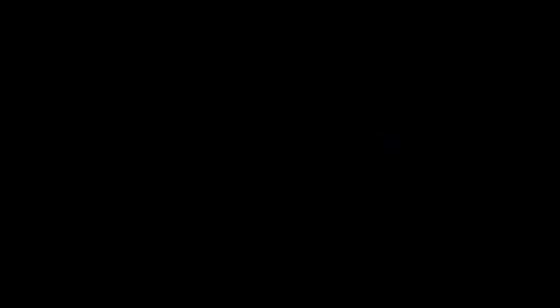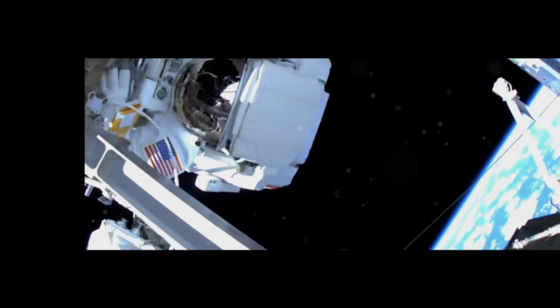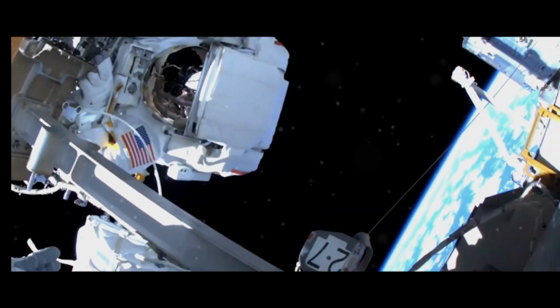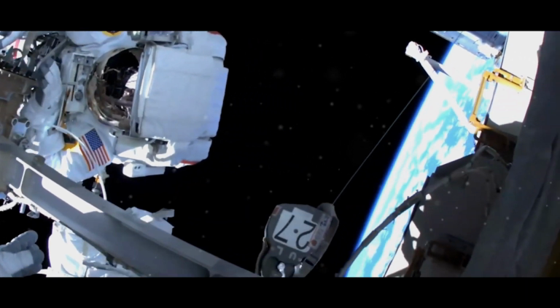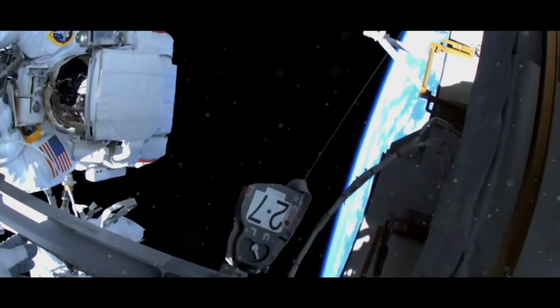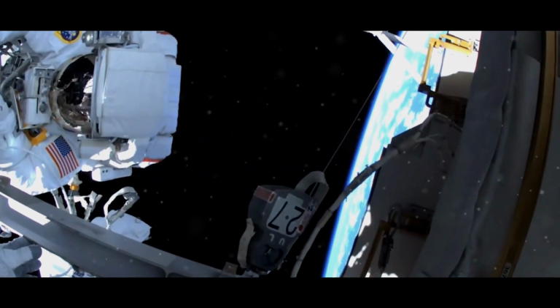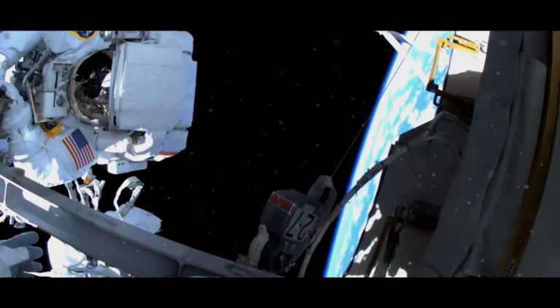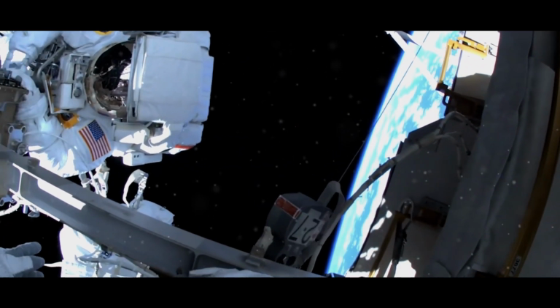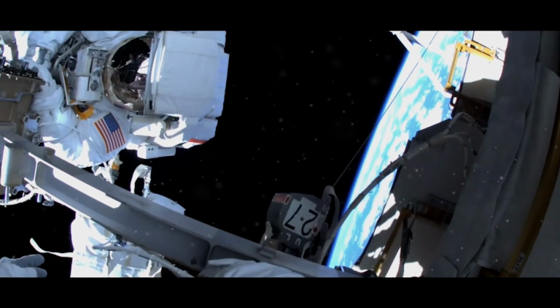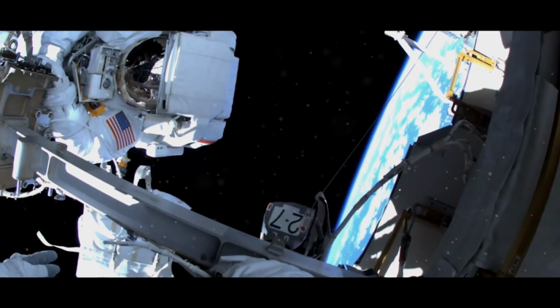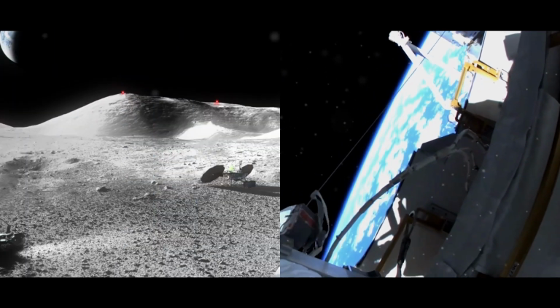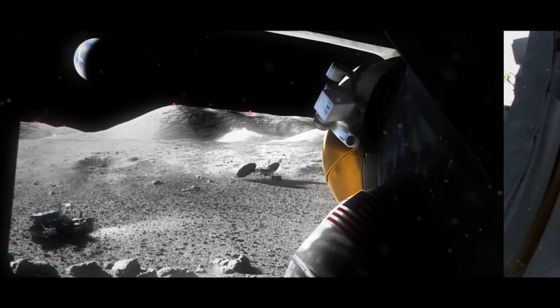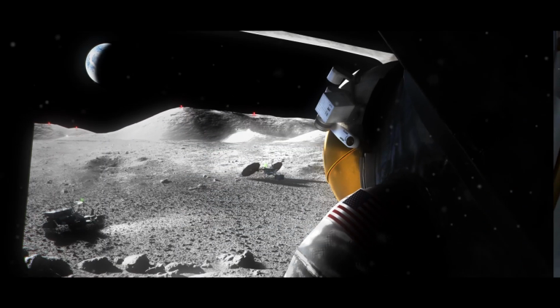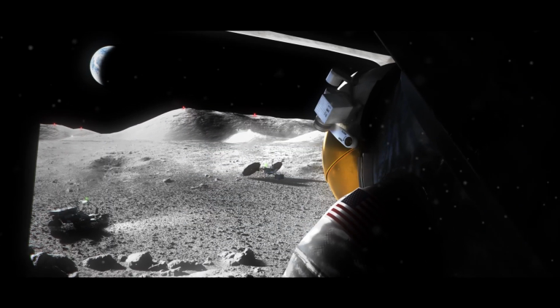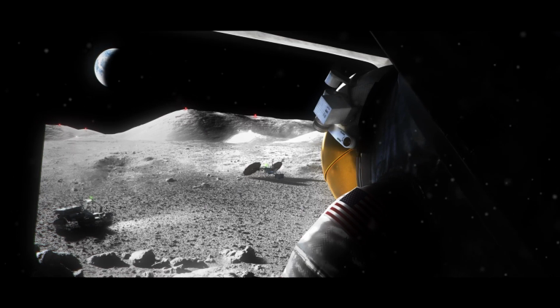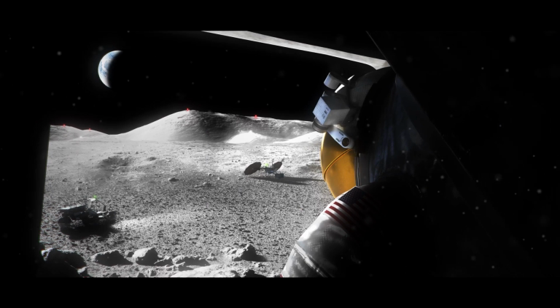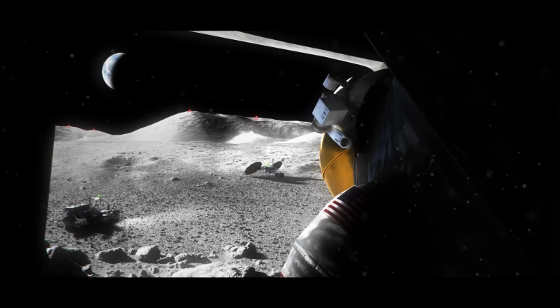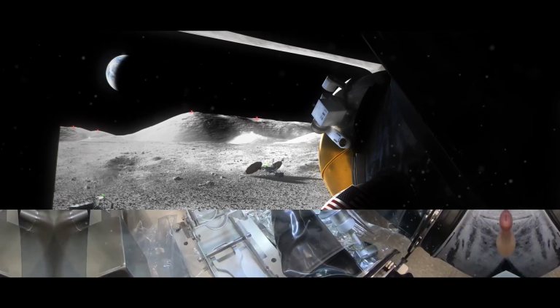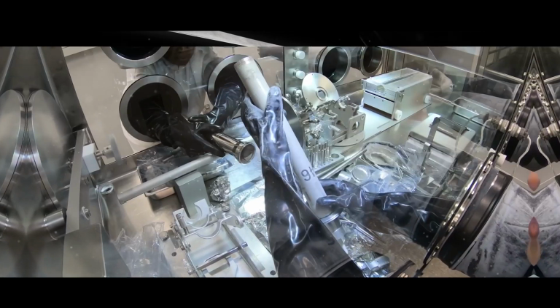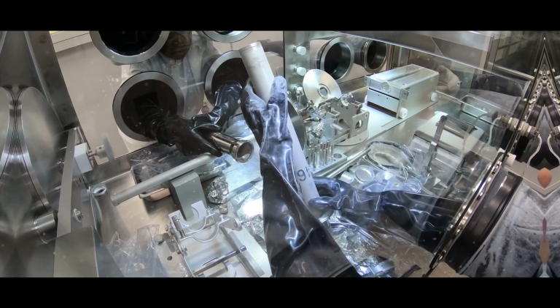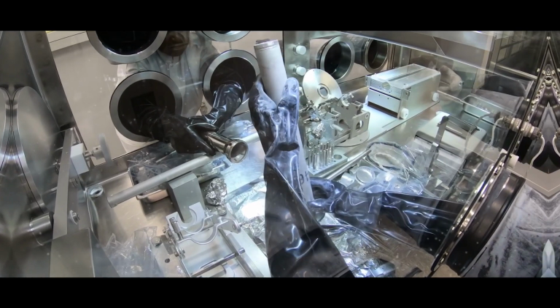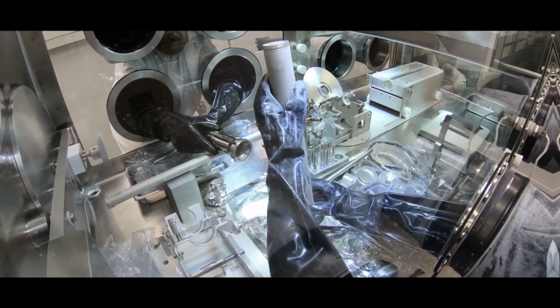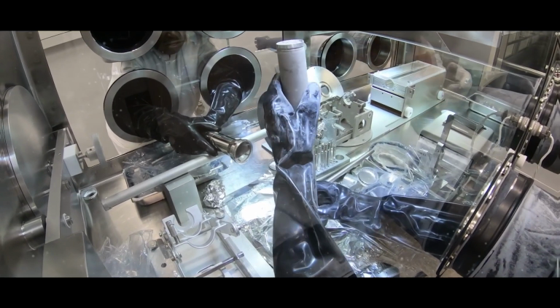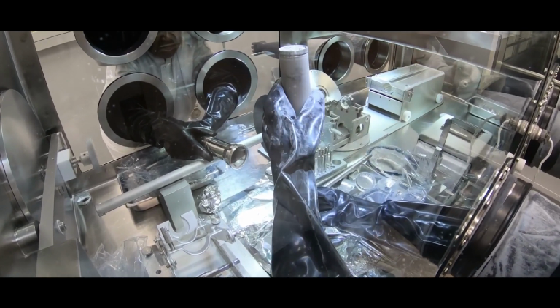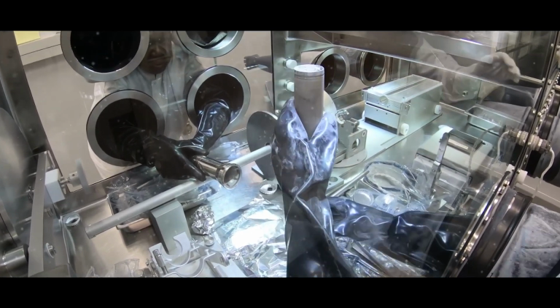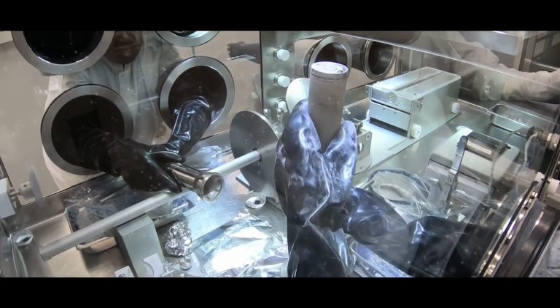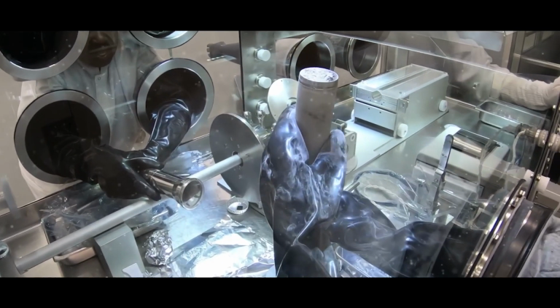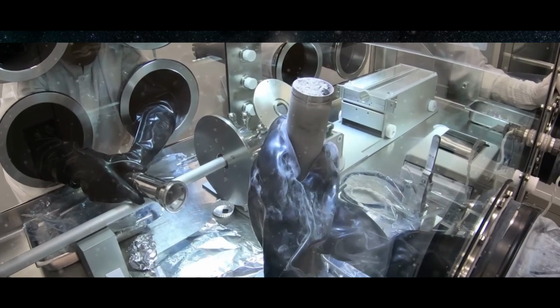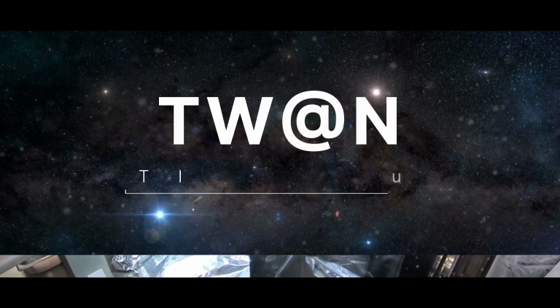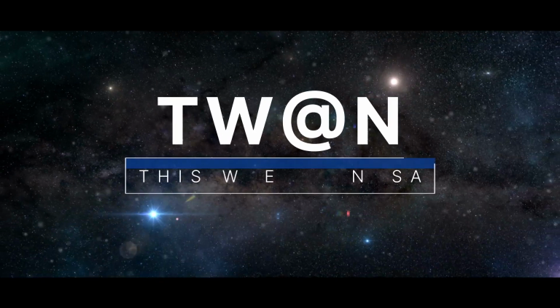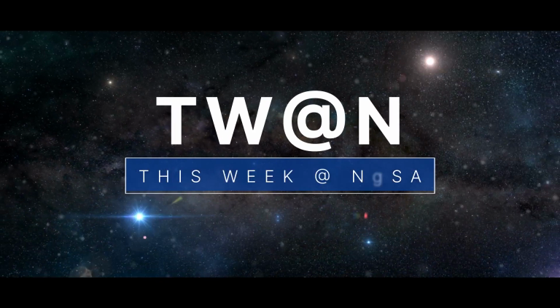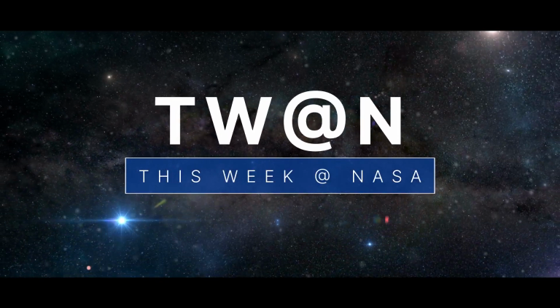Upgrade work continues outside the space station – an updated strategy for landing Artemis astronauts on the moon and unsealing pieces of the past – a few of the stories to tell you about this week at NASA.